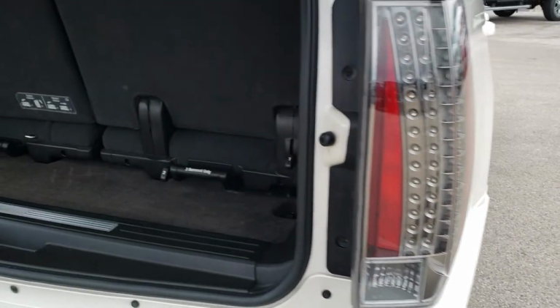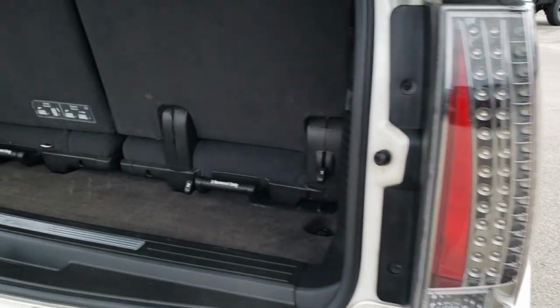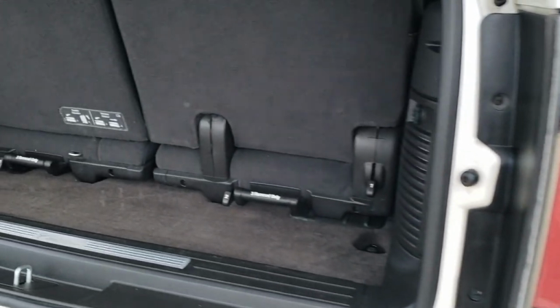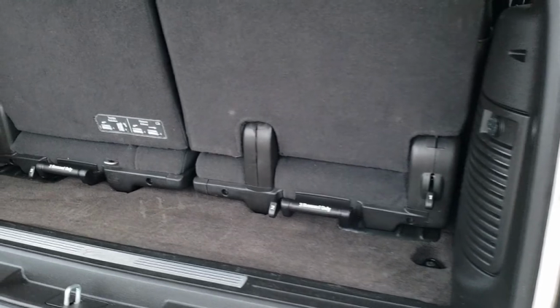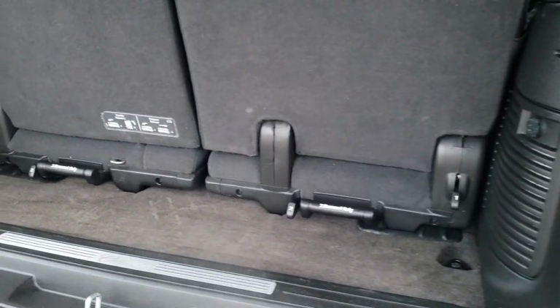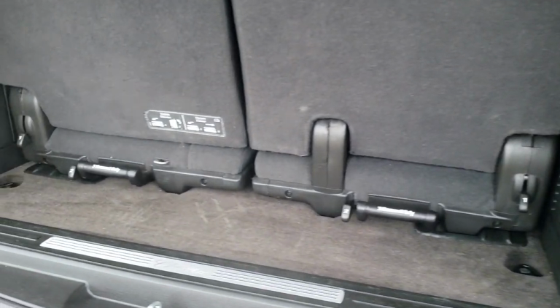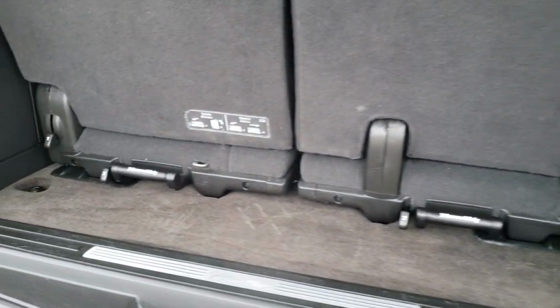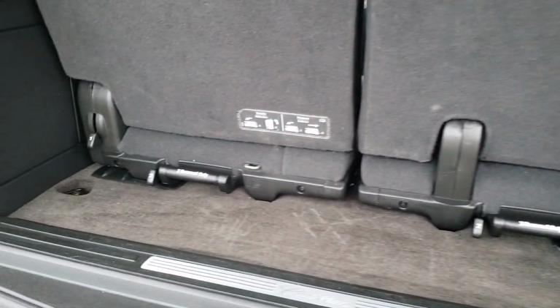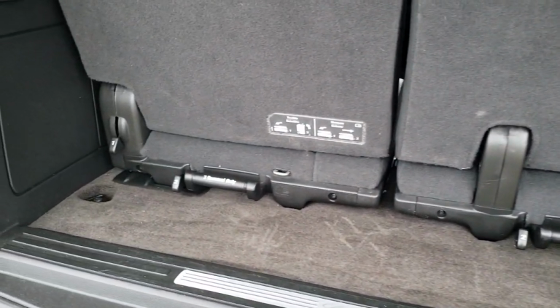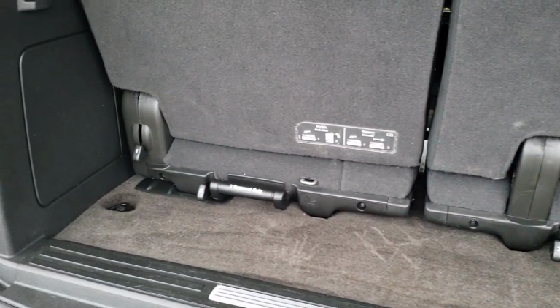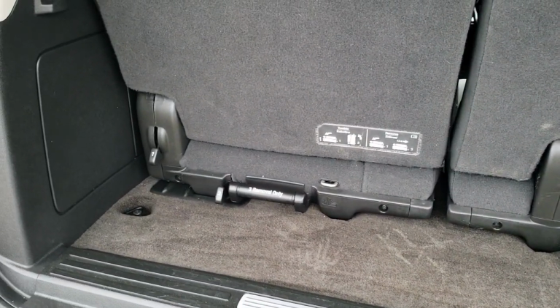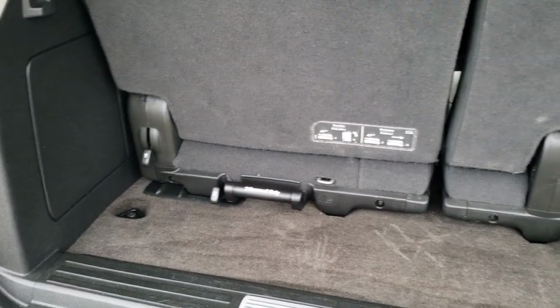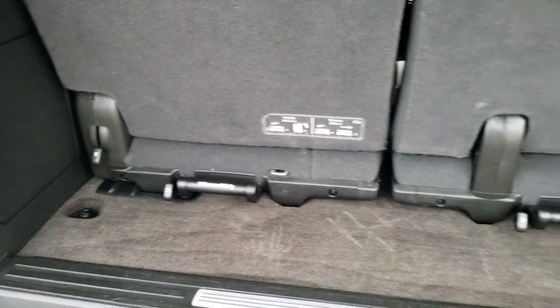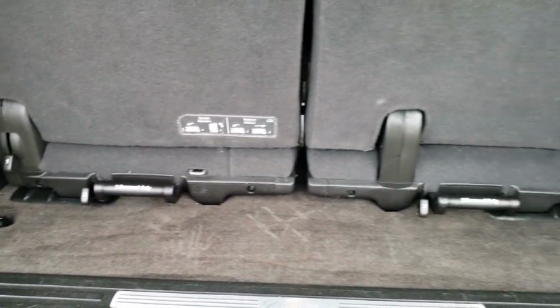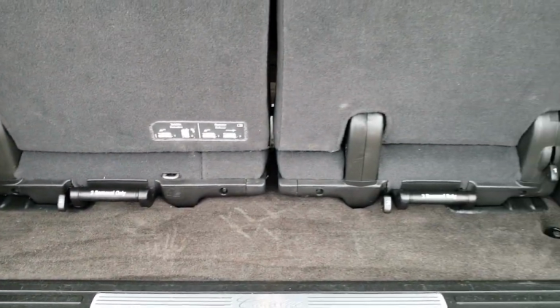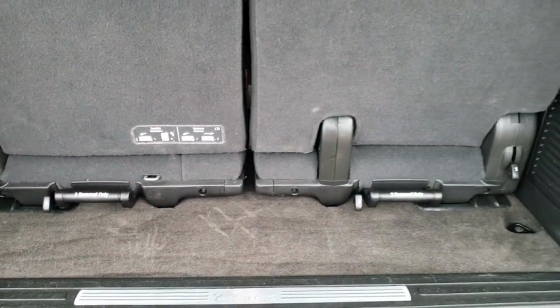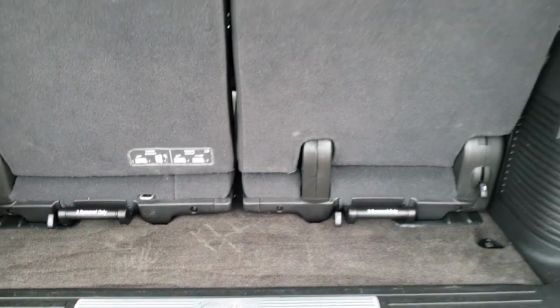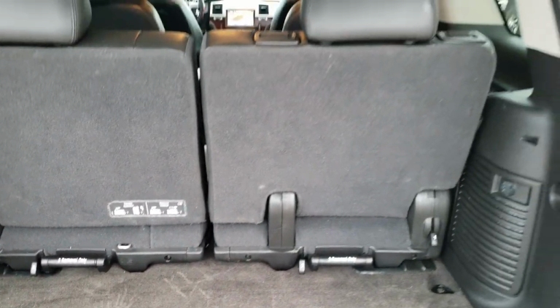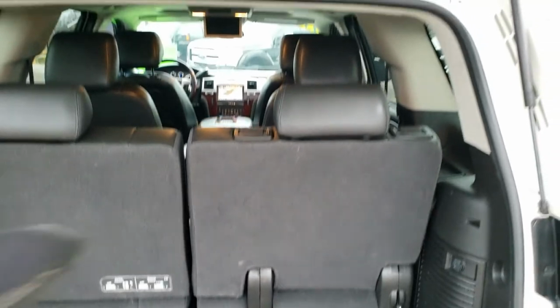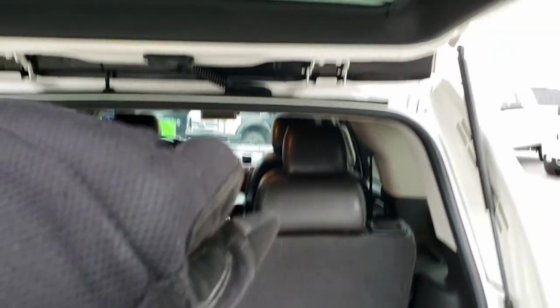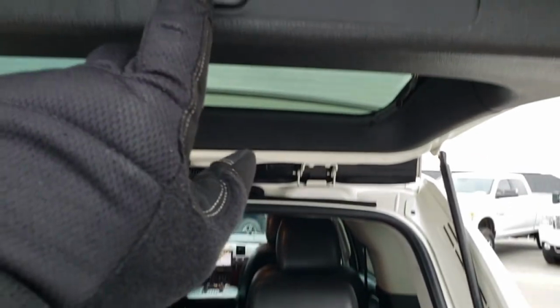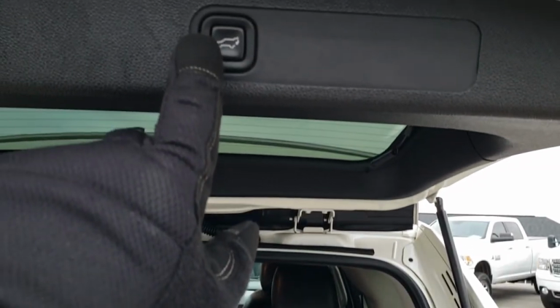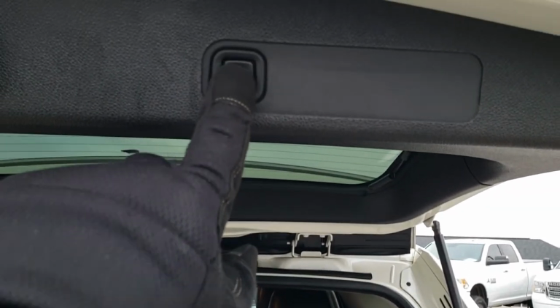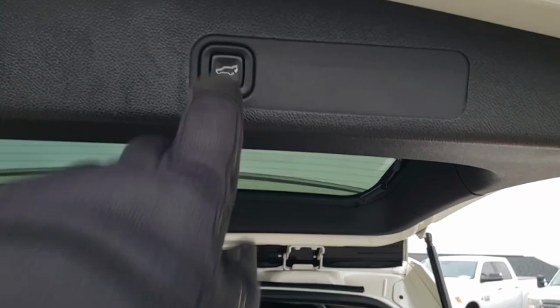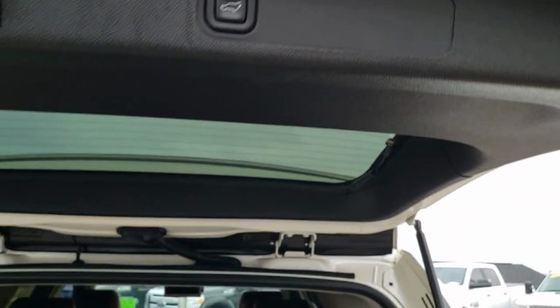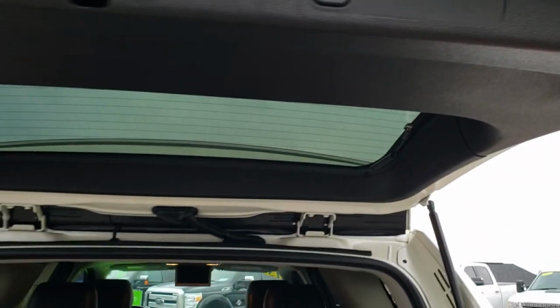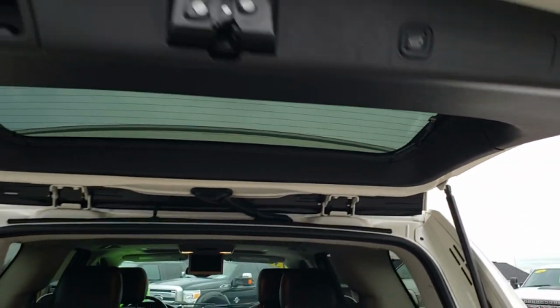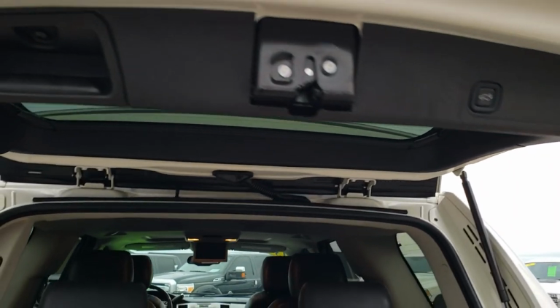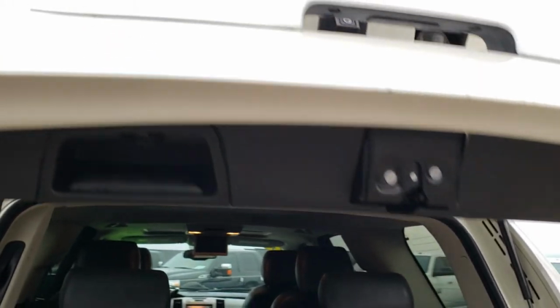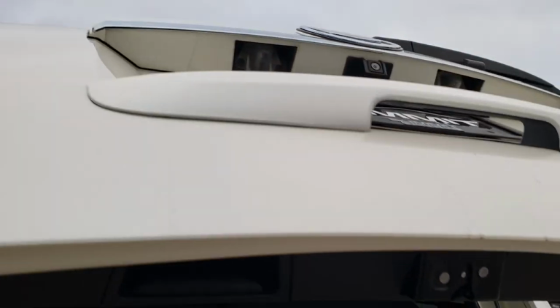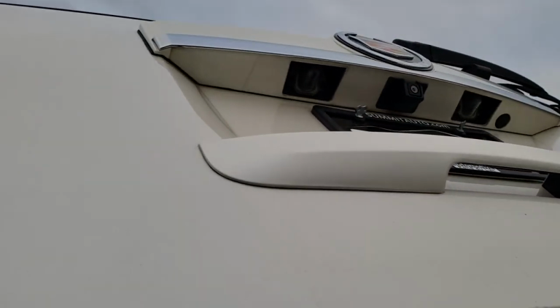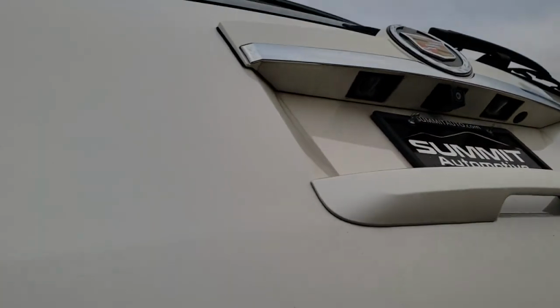The back storage area is nice and clean. Those seats do come out for extra storage. And to get this gate back down, just press that button and it'll come right down.